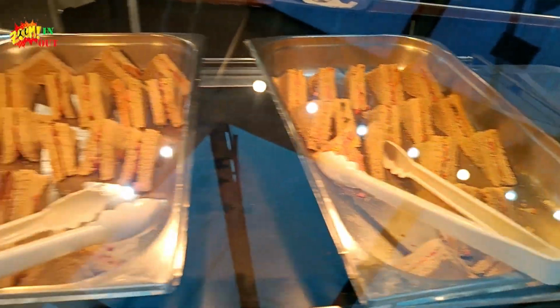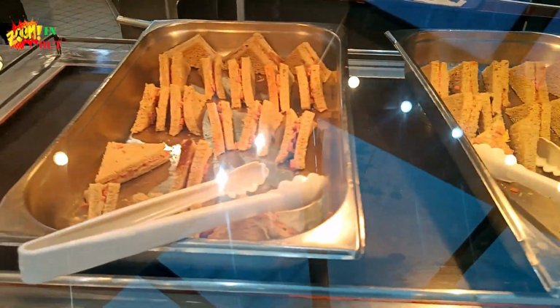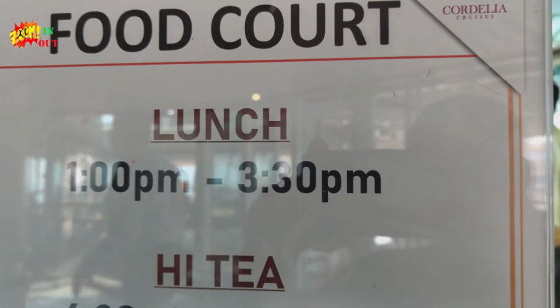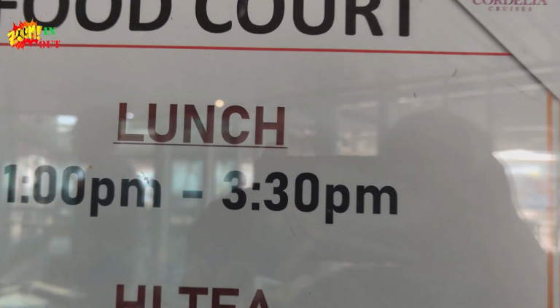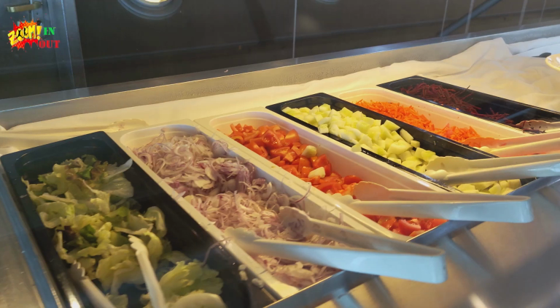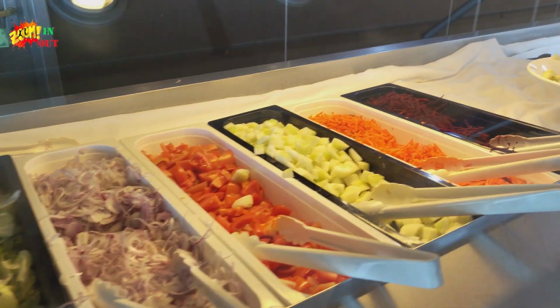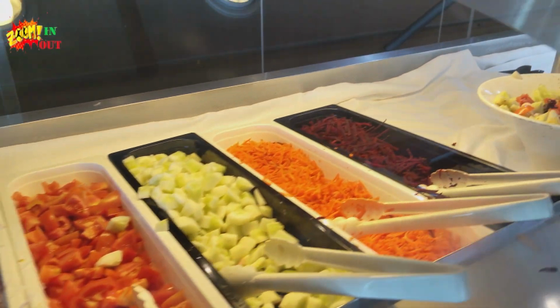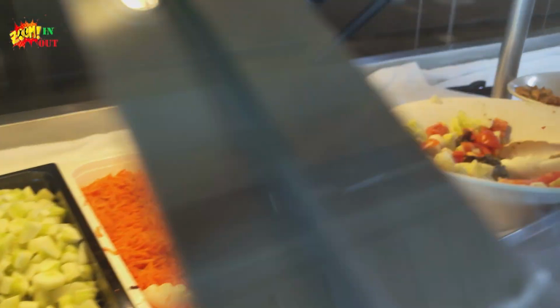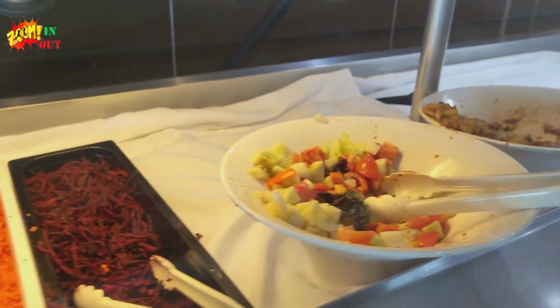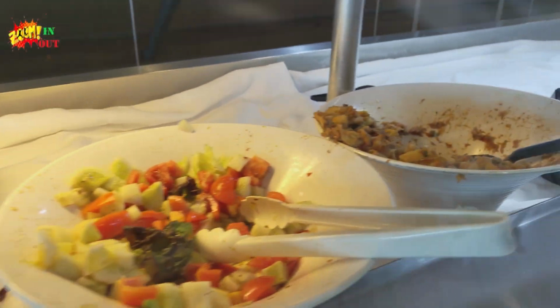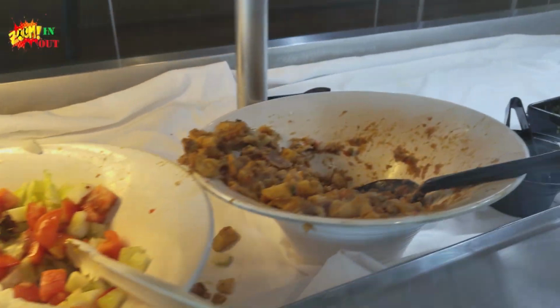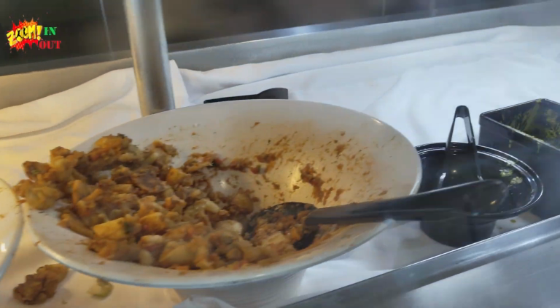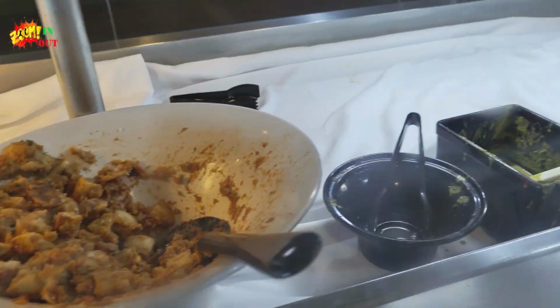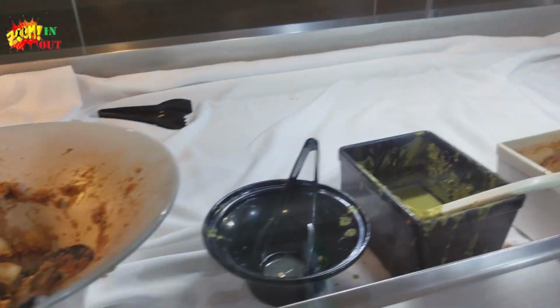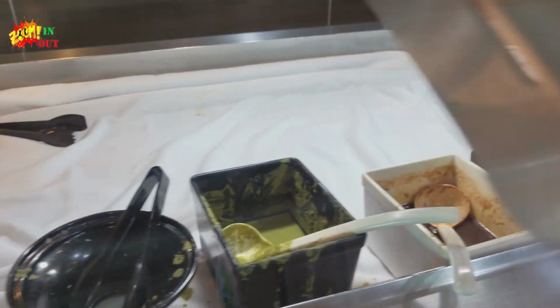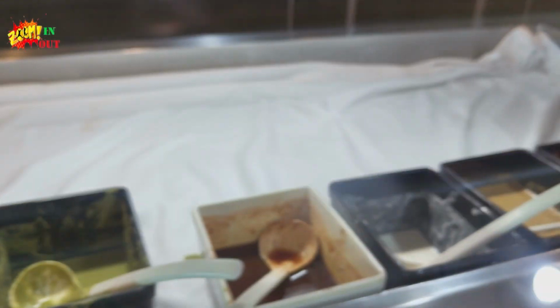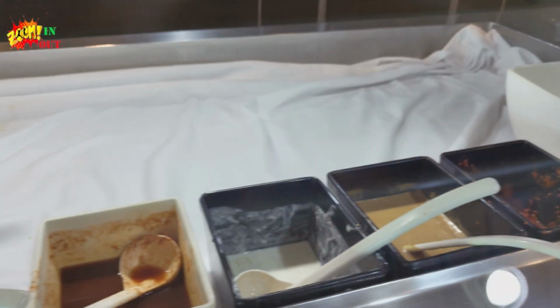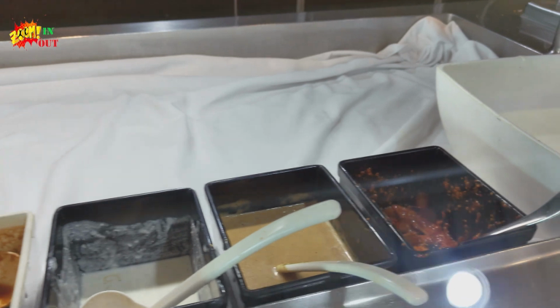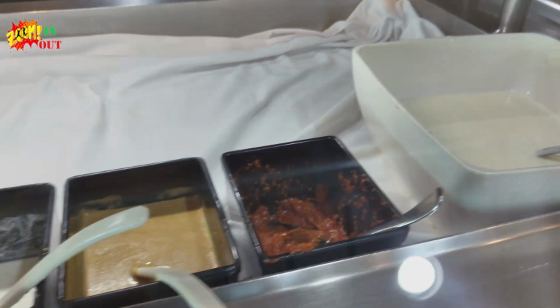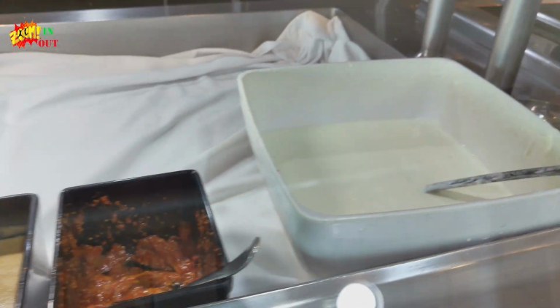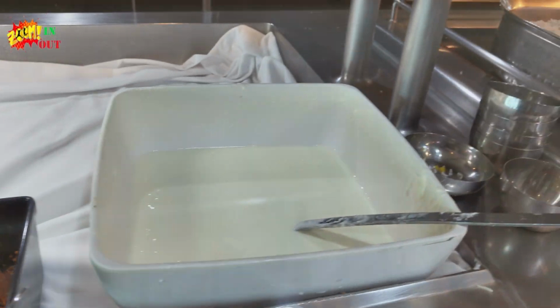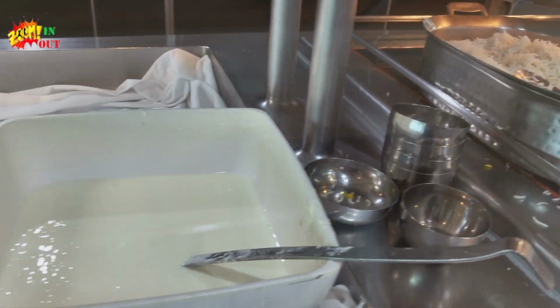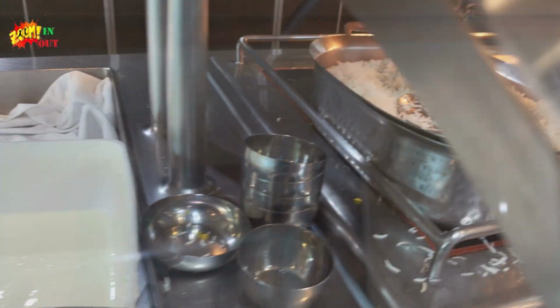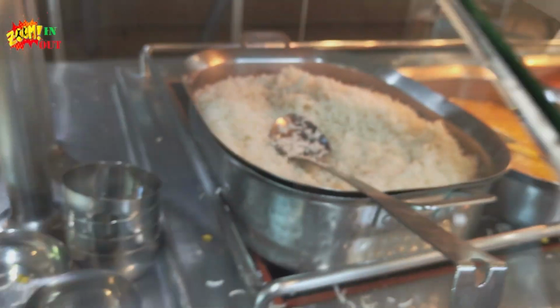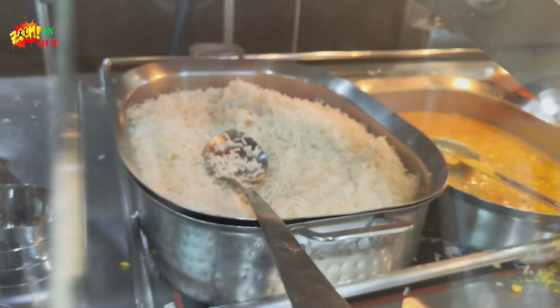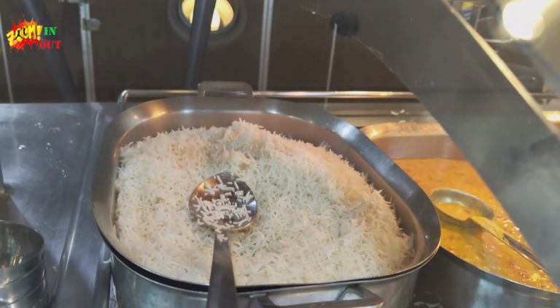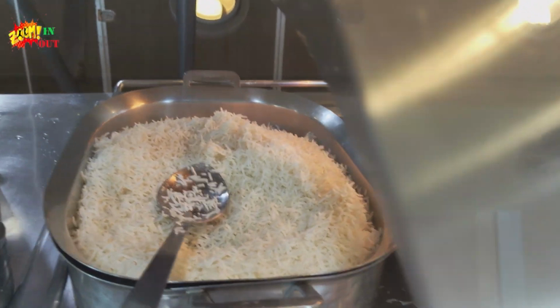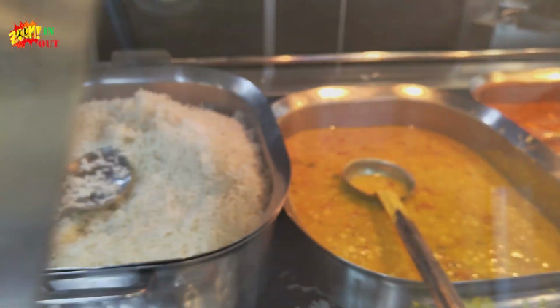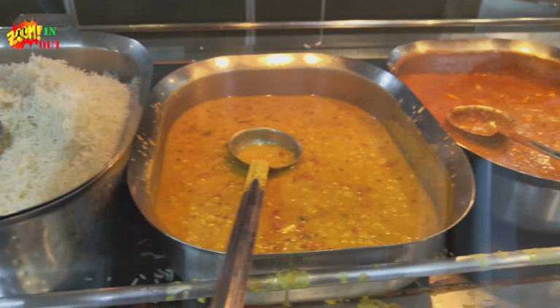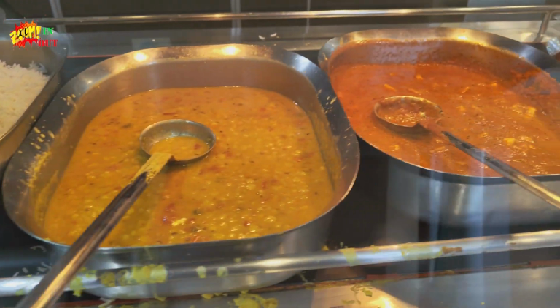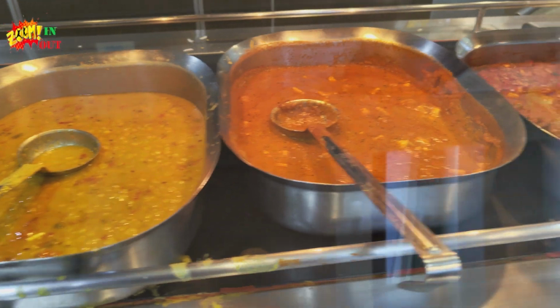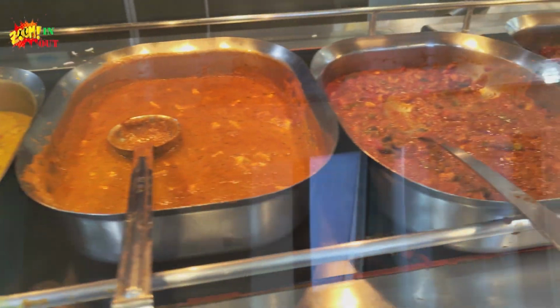This is a chicken sandwich. Now it's lunch time — come on, let's see the foods for lunch. As usual, salads, then rice and dal.